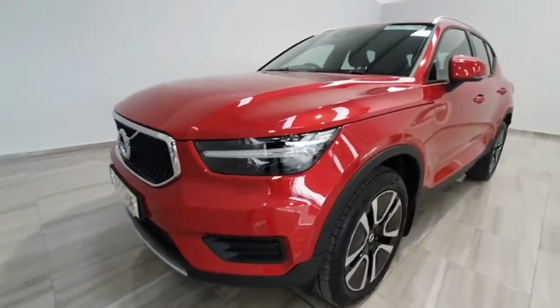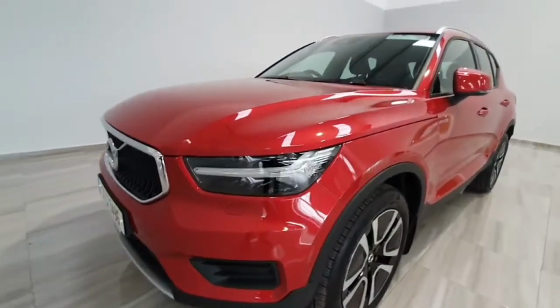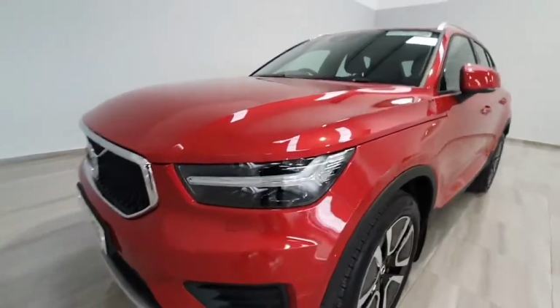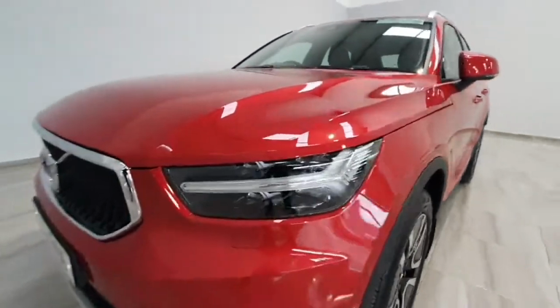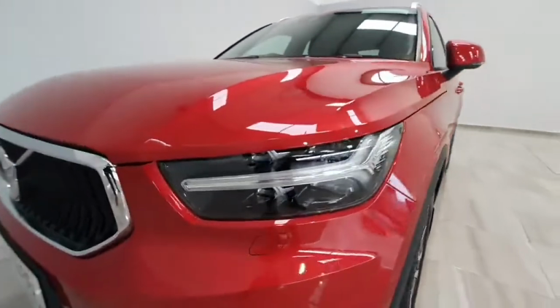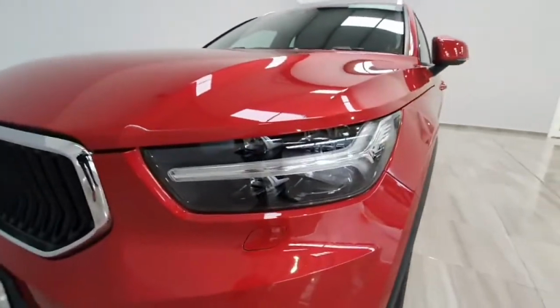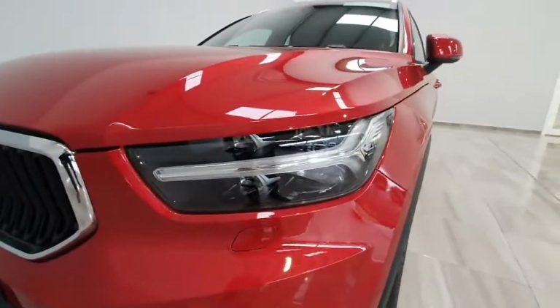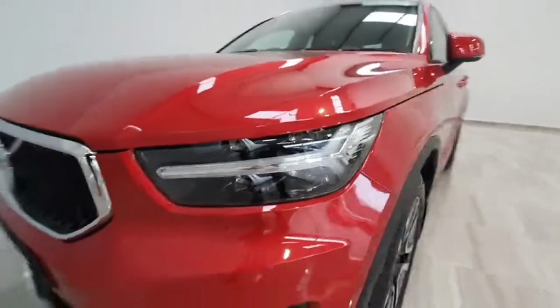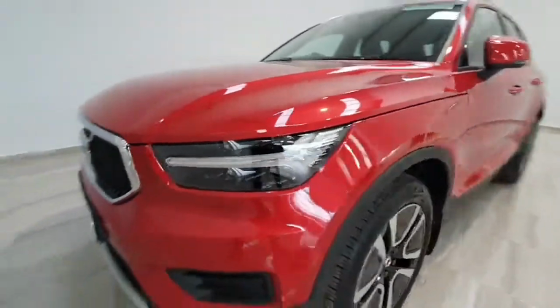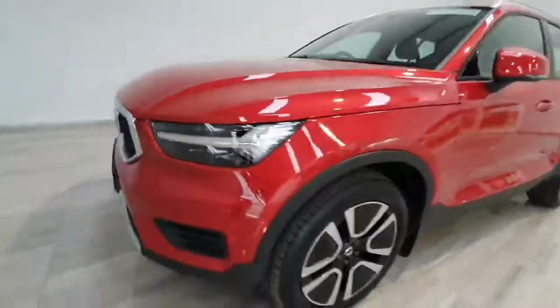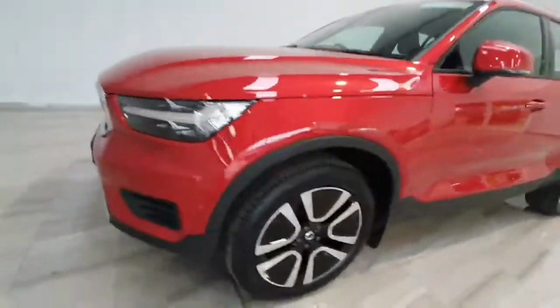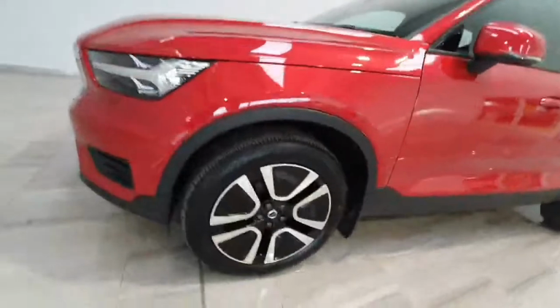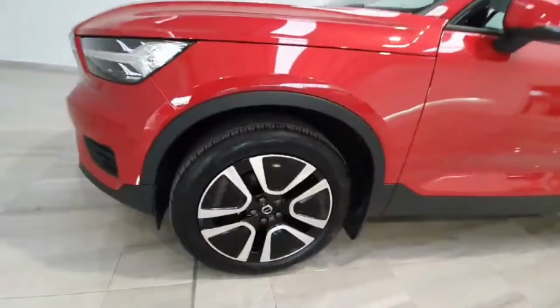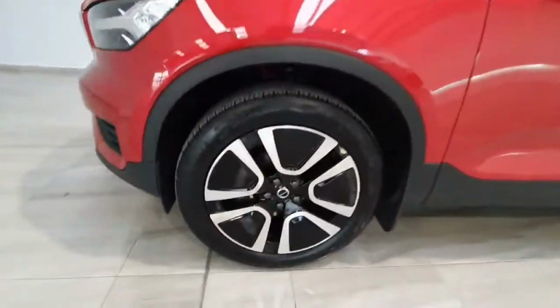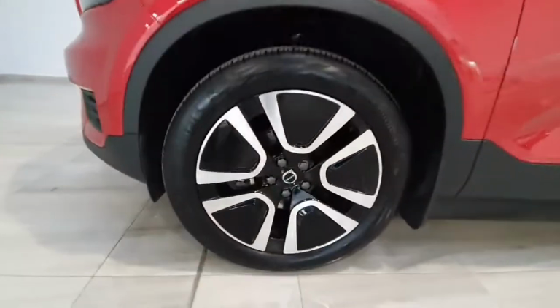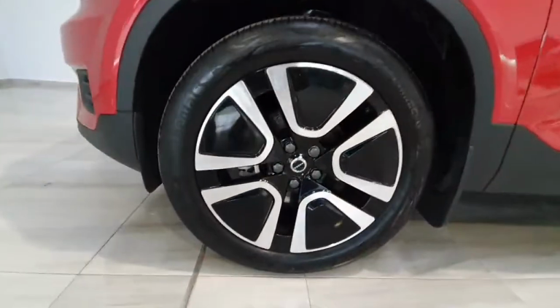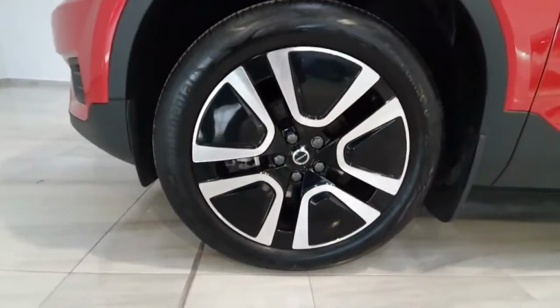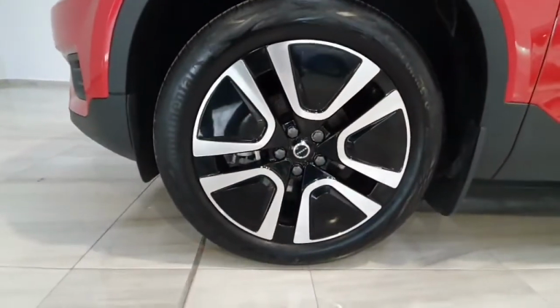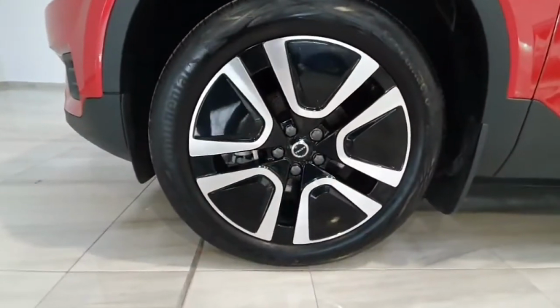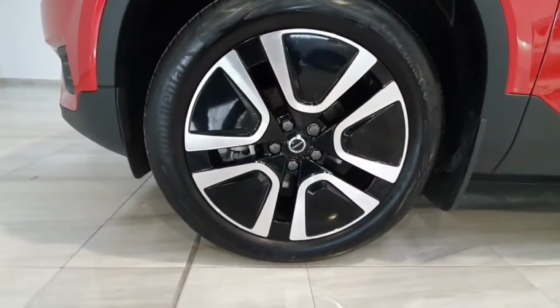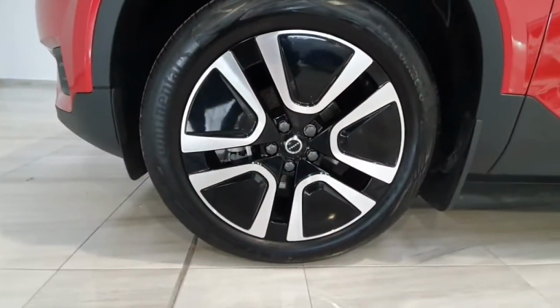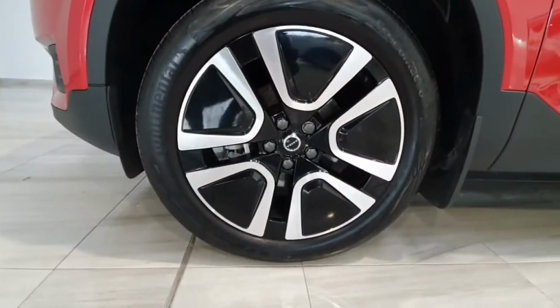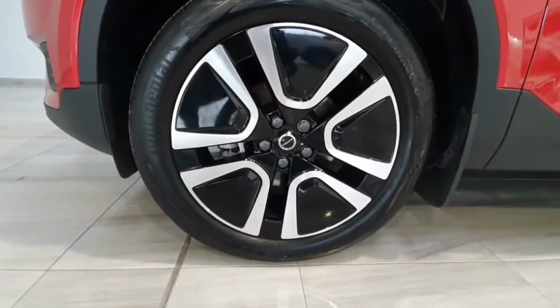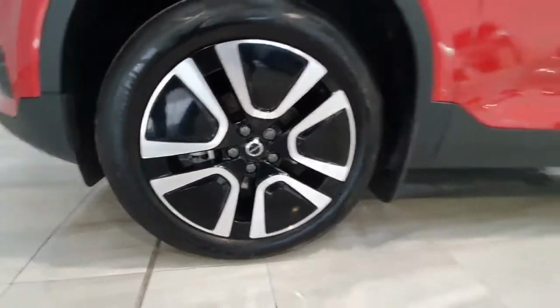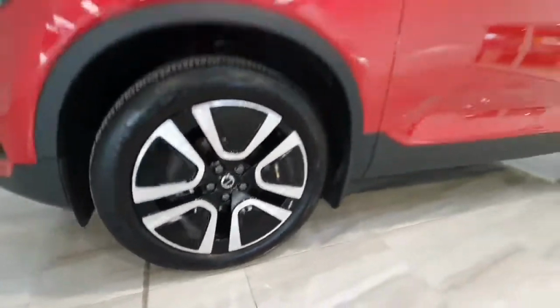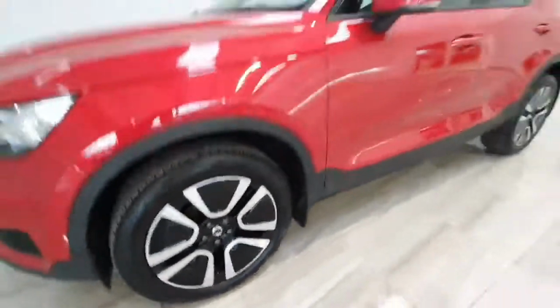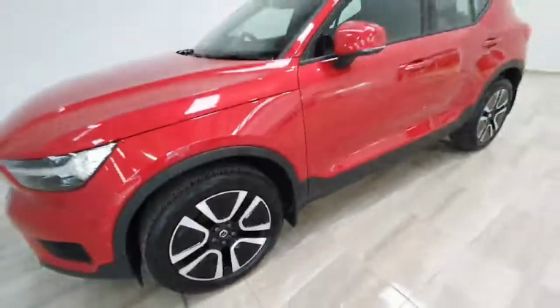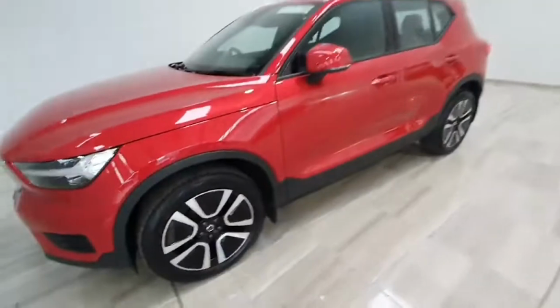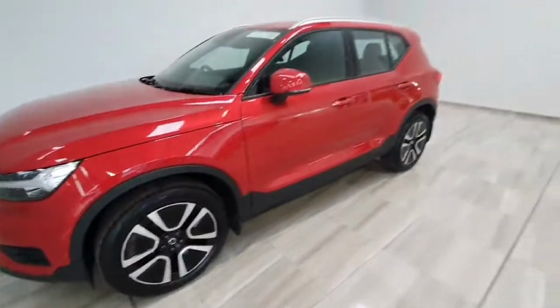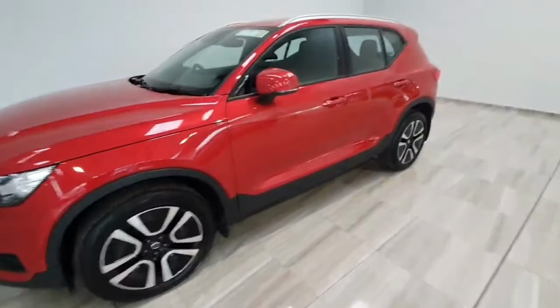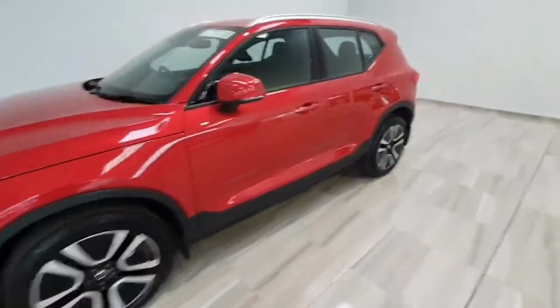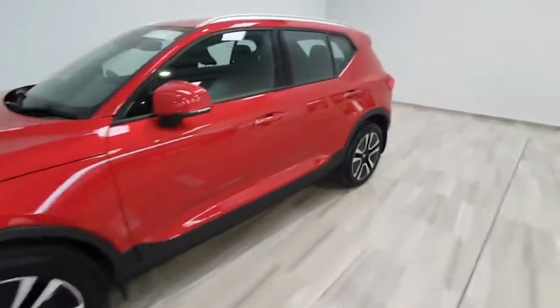It does have full LED headlights, nice upgraded alloy wheels, 19 inch in size, finished in a metallic red.